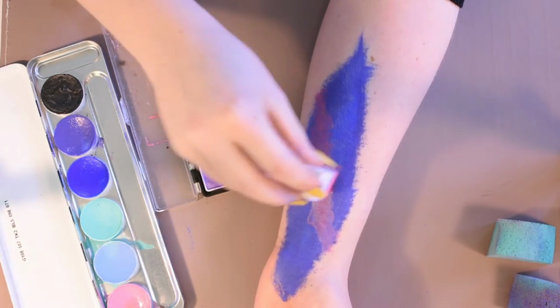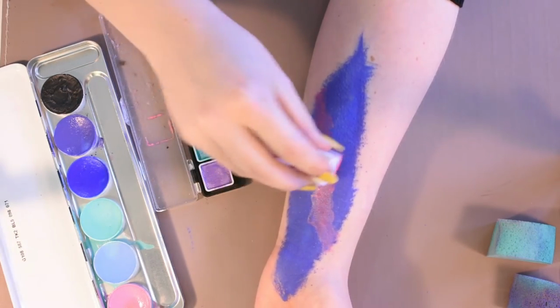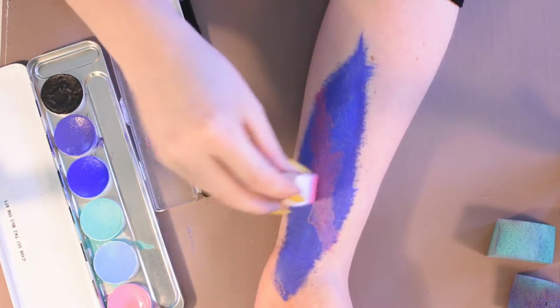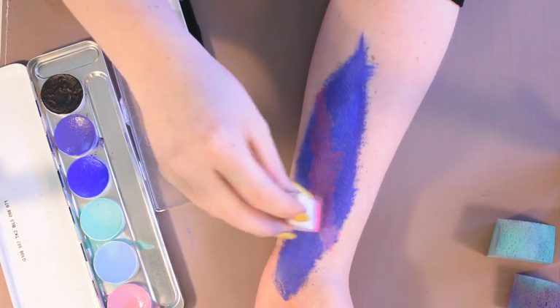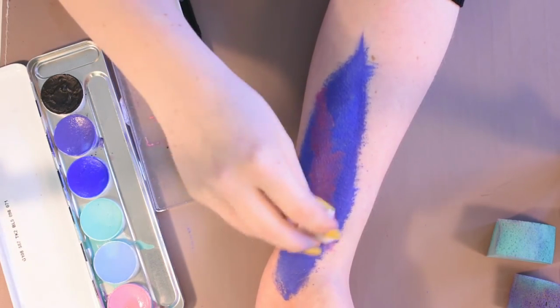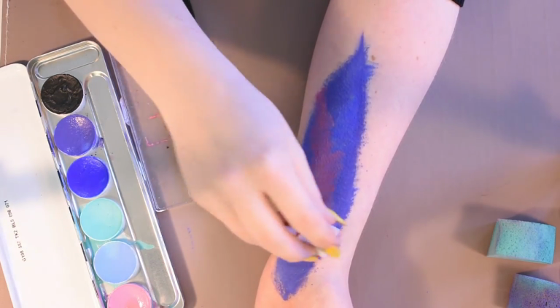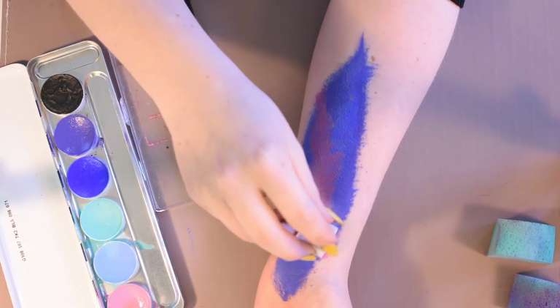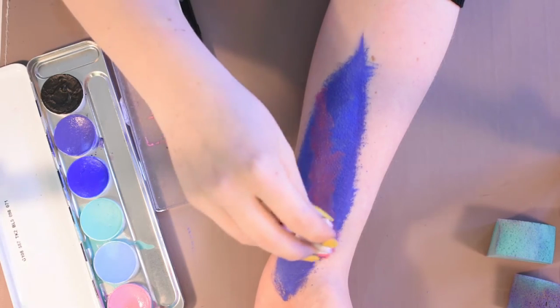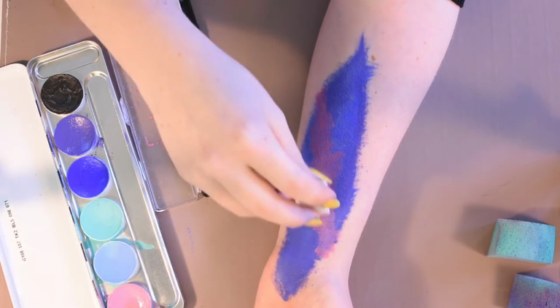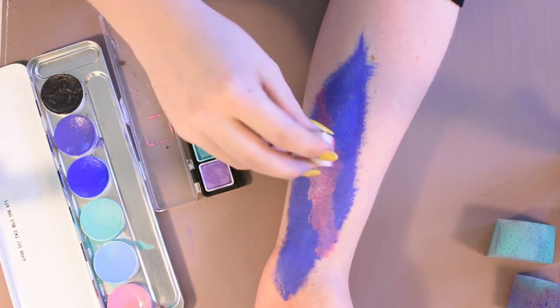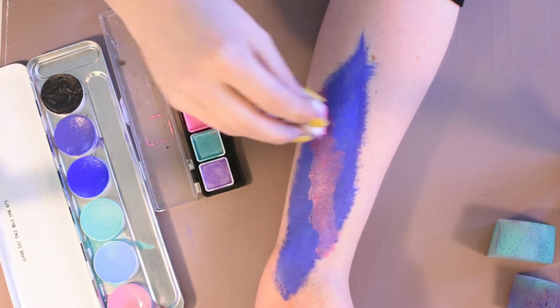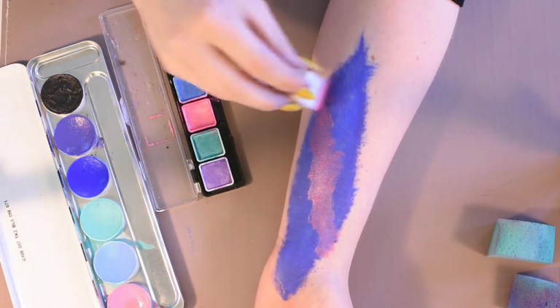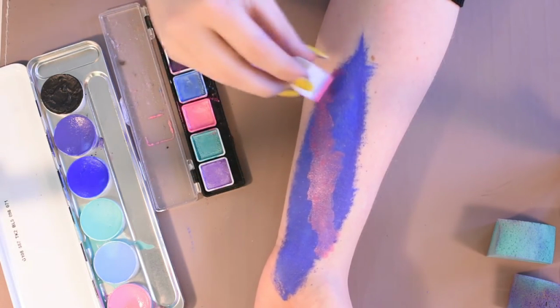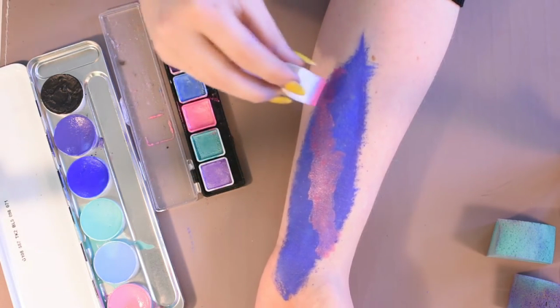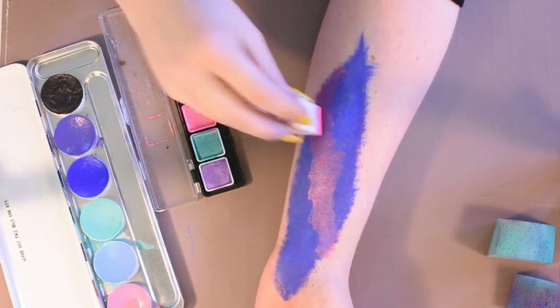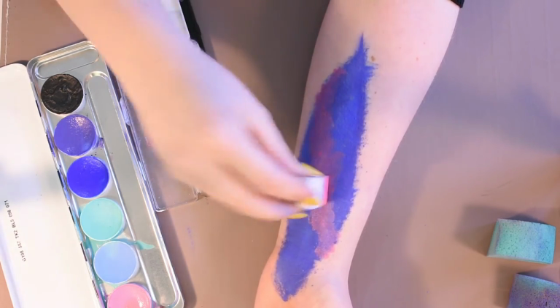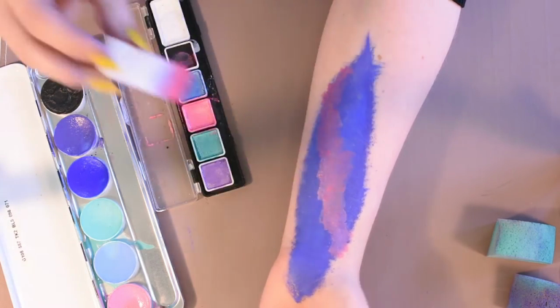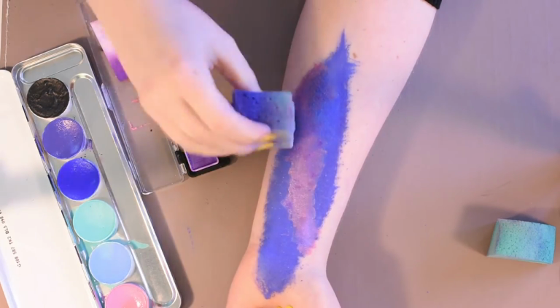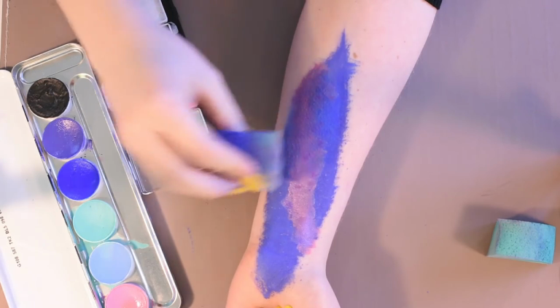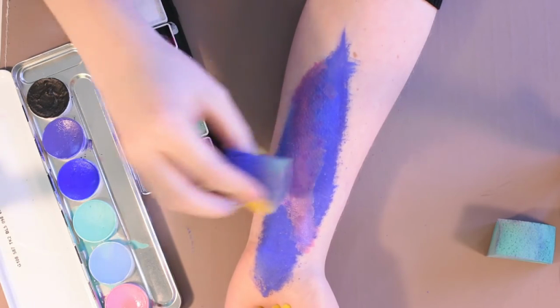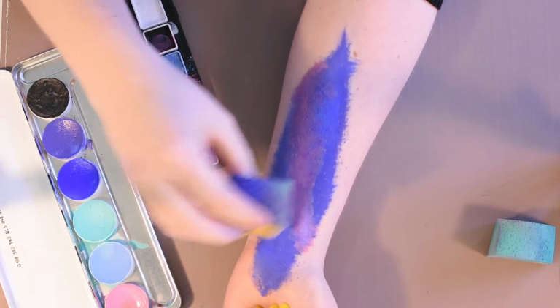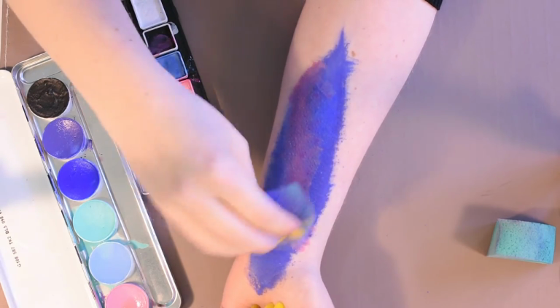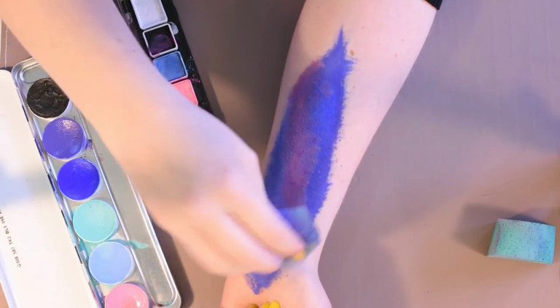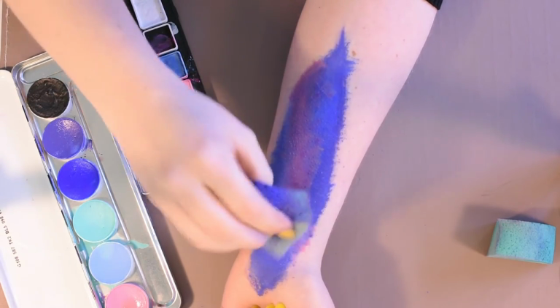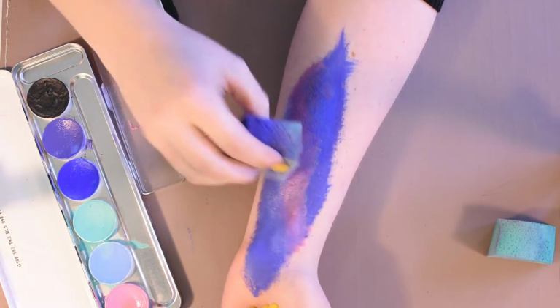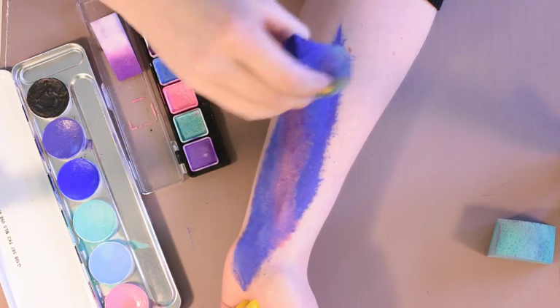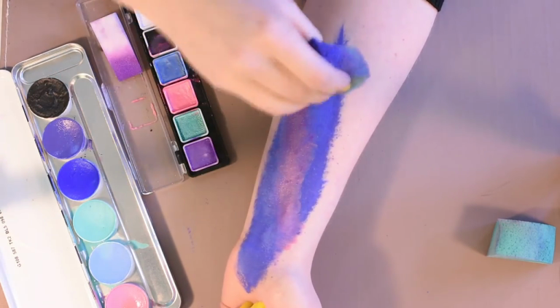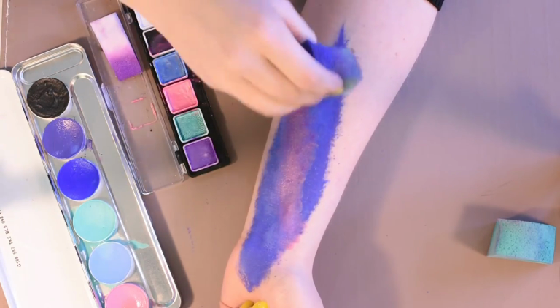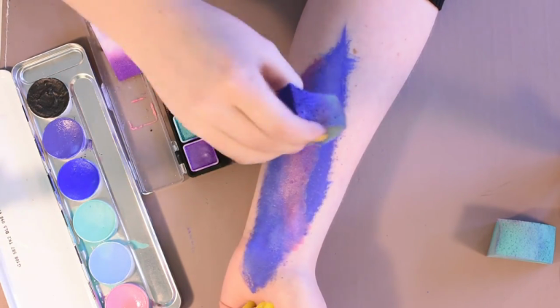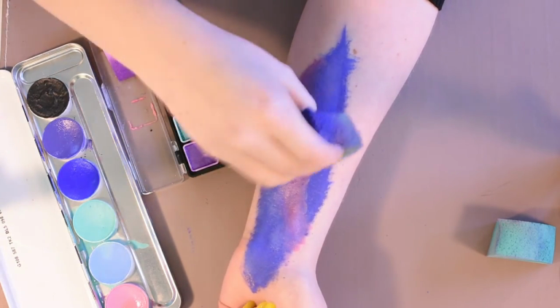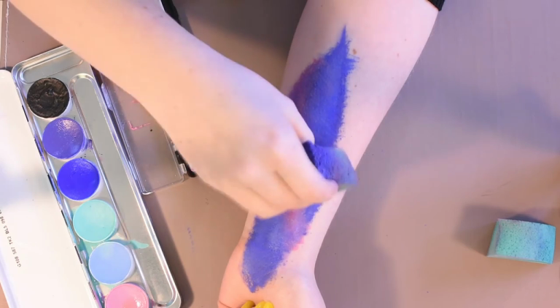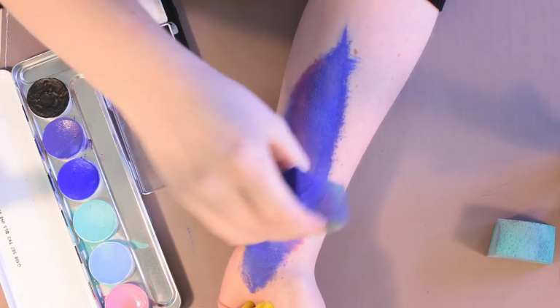Start adding other colors to create a nebula. Try to make the shape sort of random. Use a brush to add more concentrated colors and a tapping motion. Using the edge of a clean sponge is a good way to blend colors together — just add a bit of water and tap the areas you want to blend until you're happy with it.